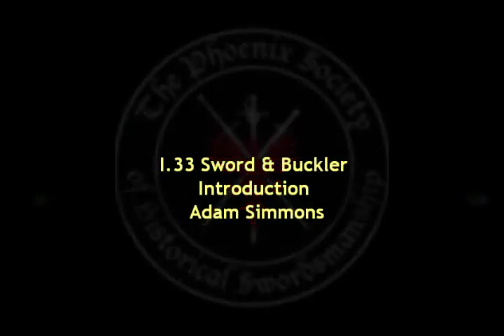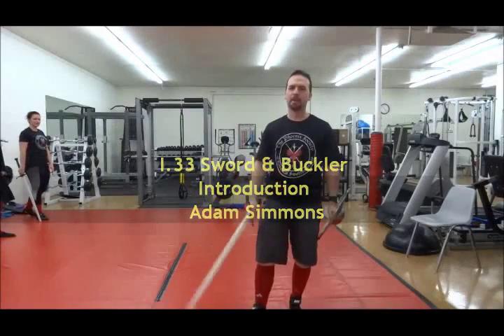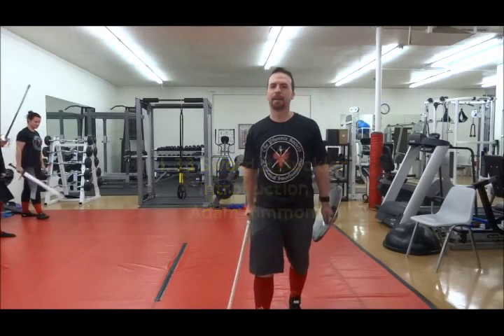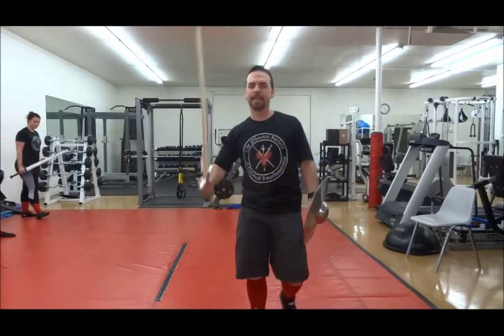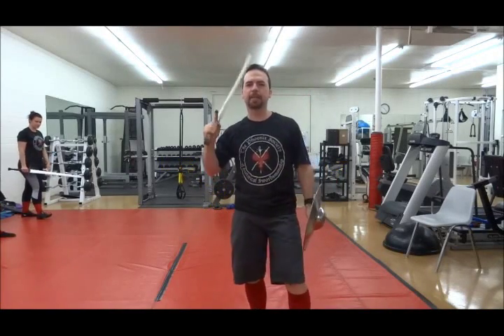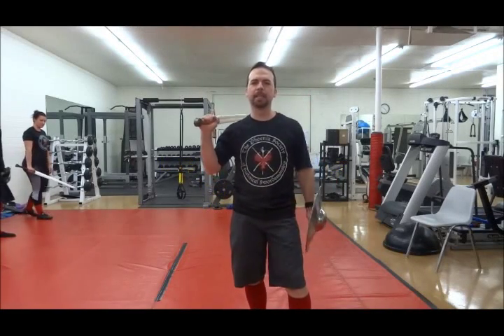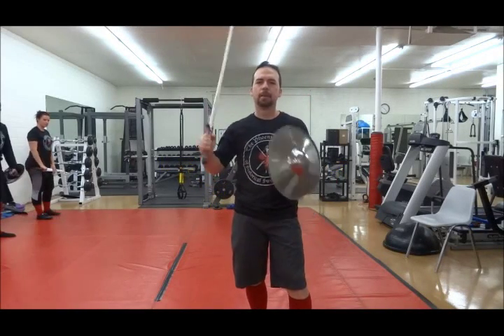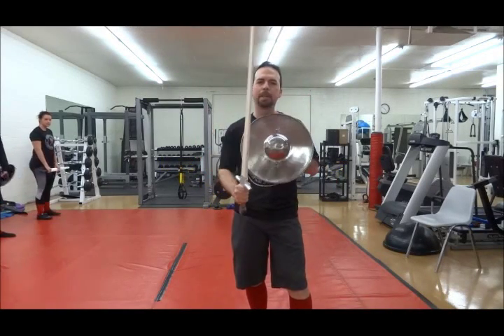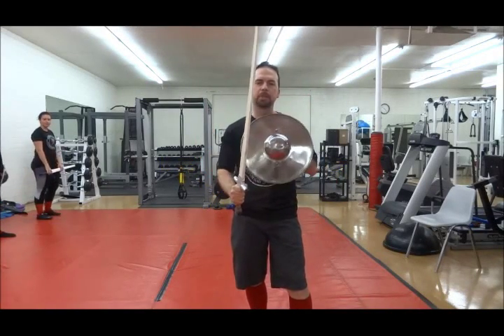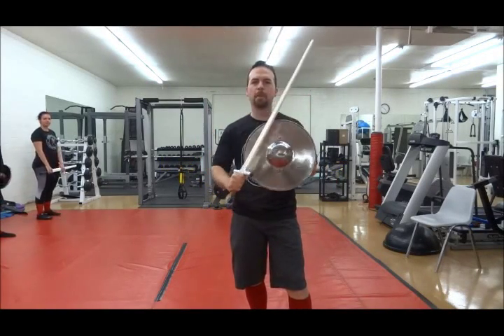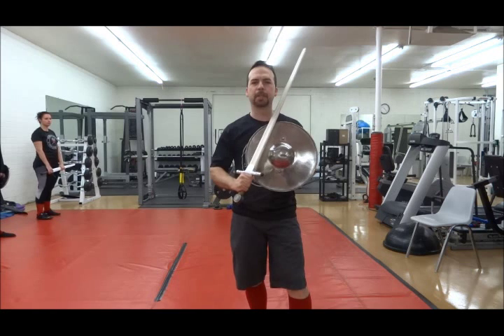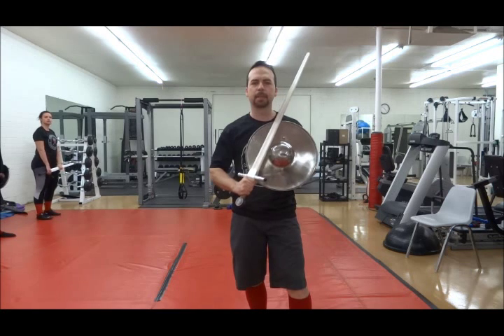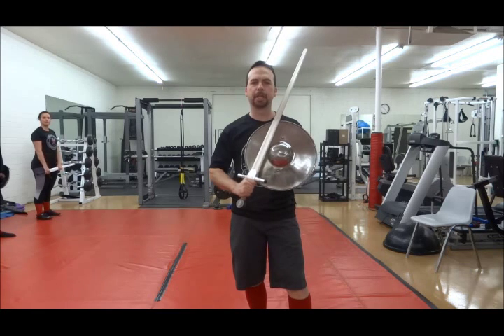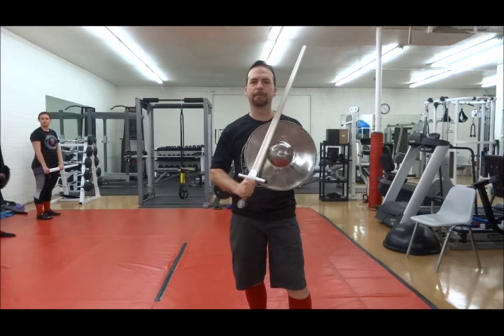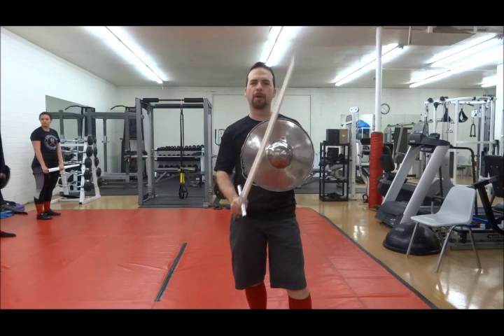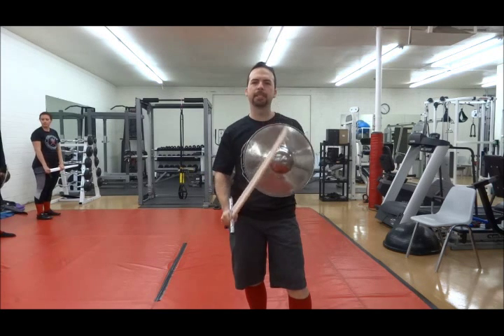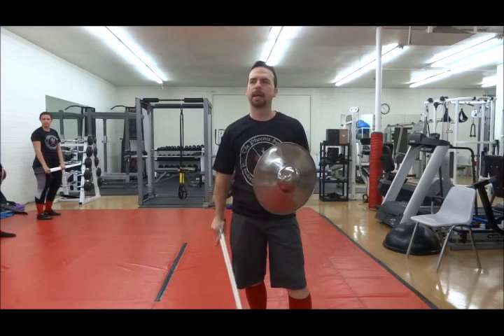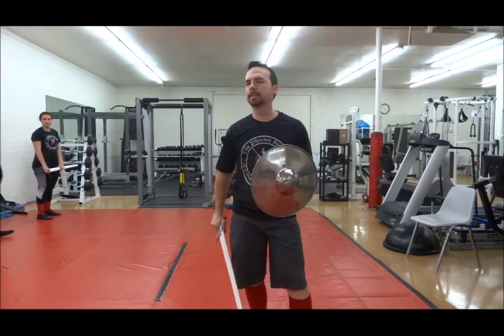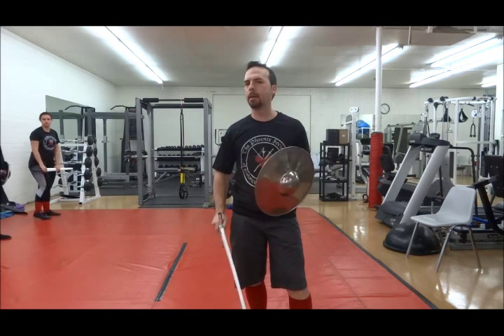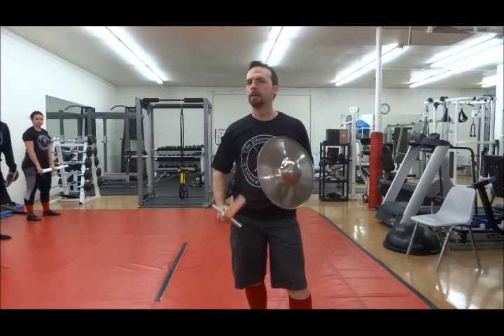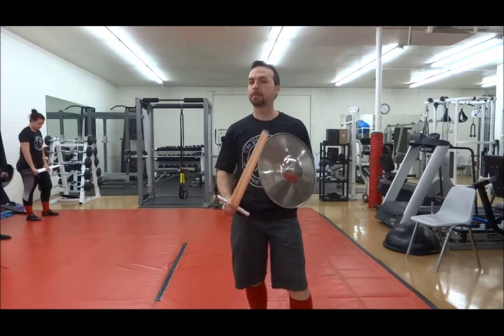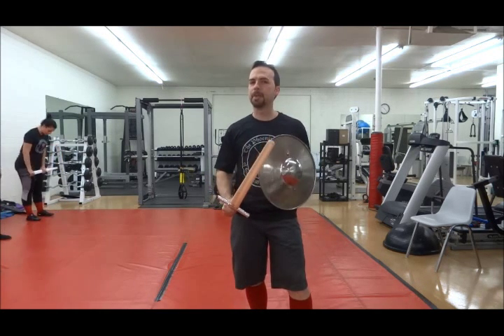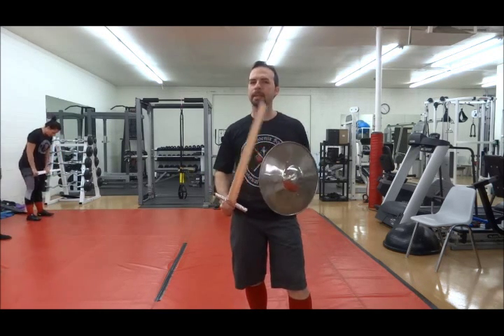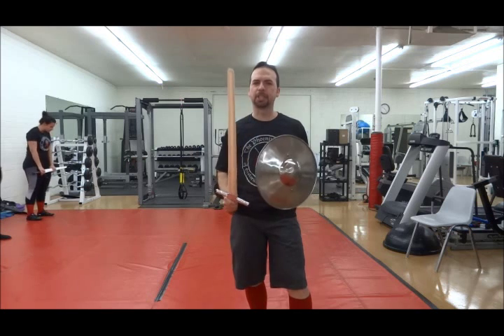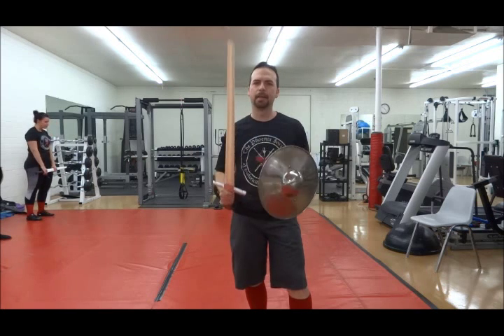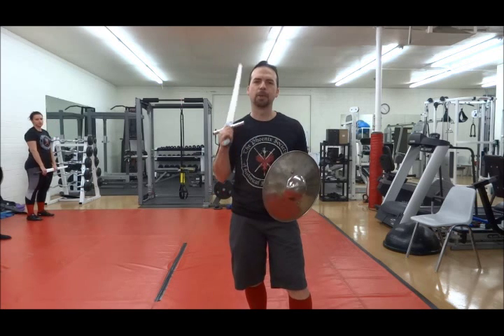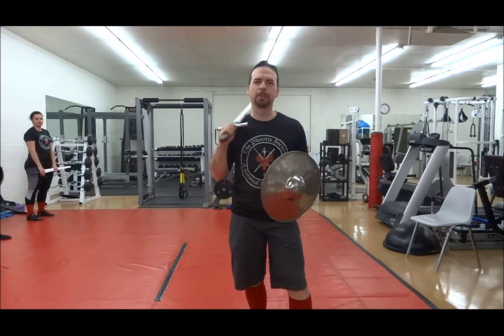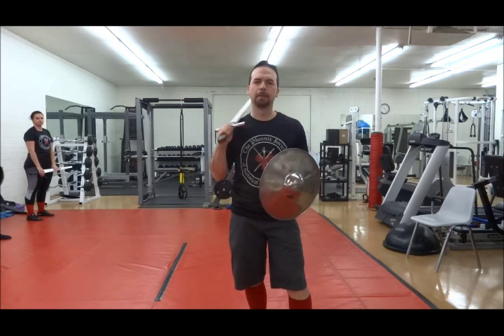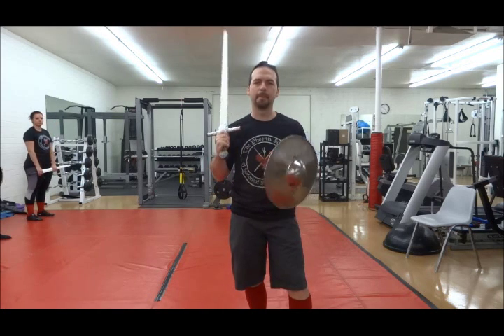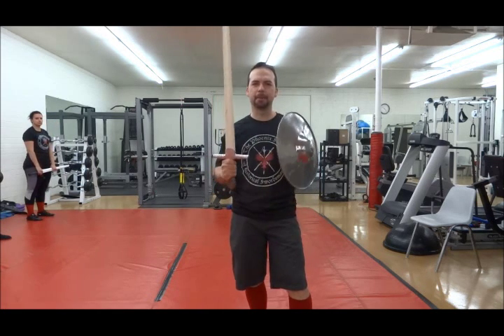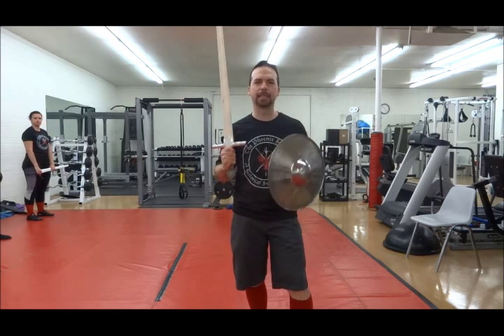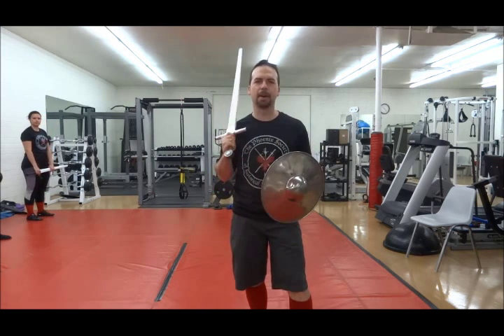Hello, today we are covering manuscript 133 from Royal Armouries, as well as some perhaps German Lichnitzer sword and buckler work from the medieval renaissance era.